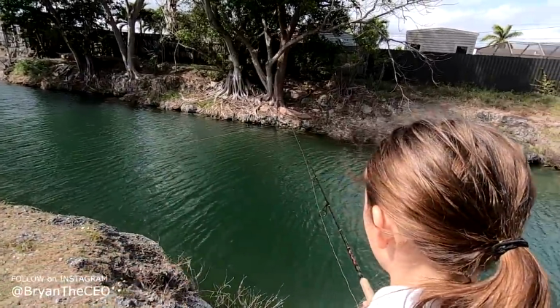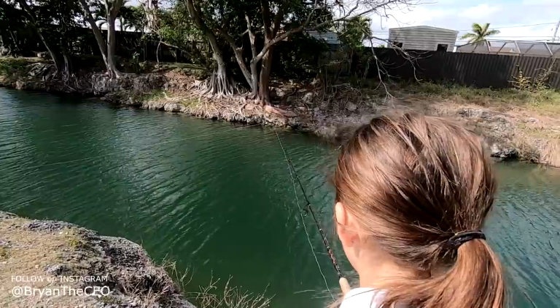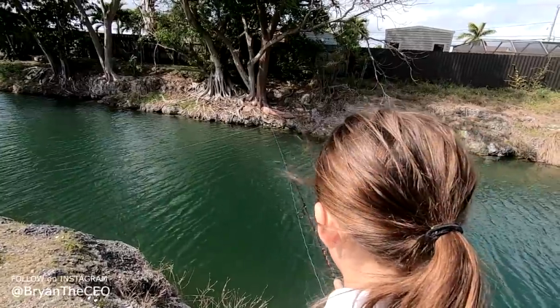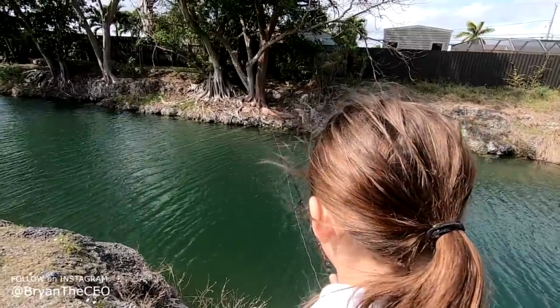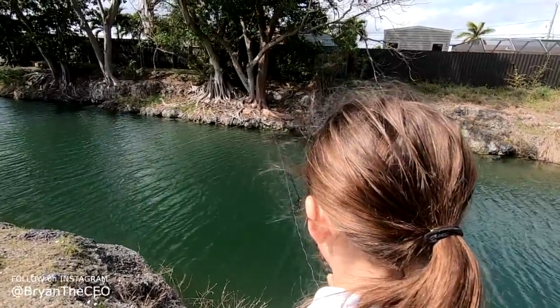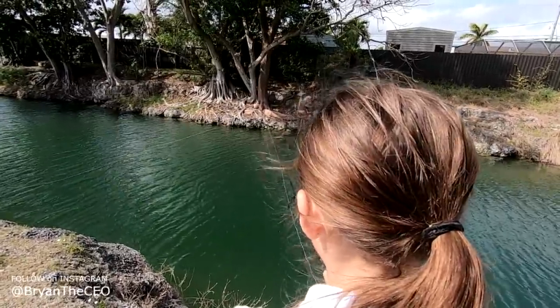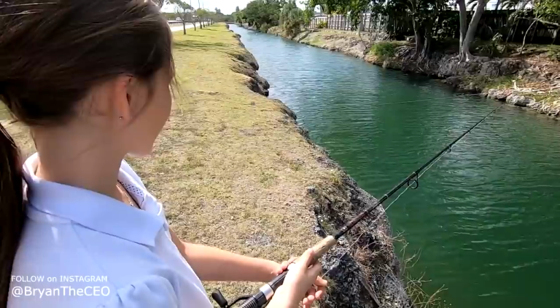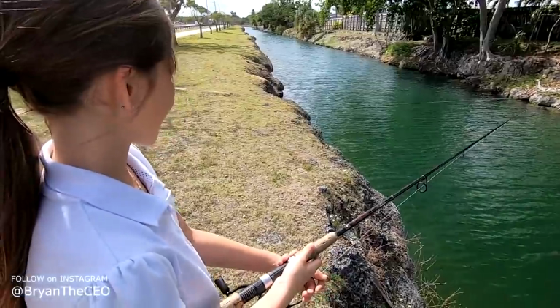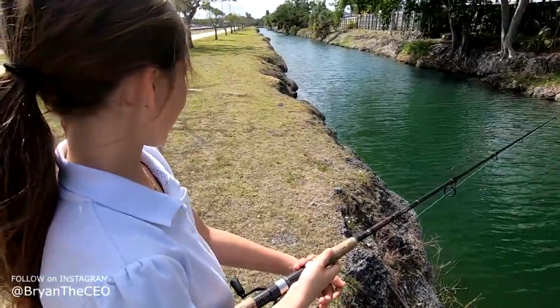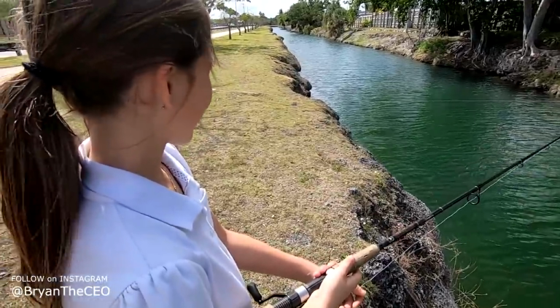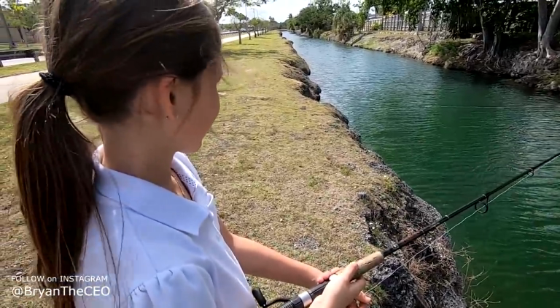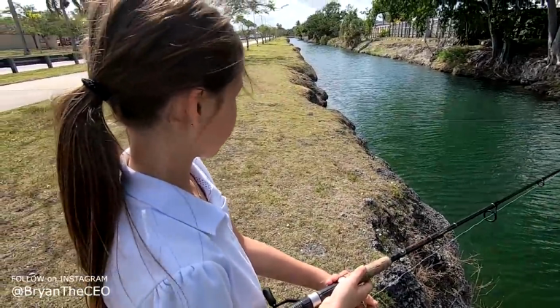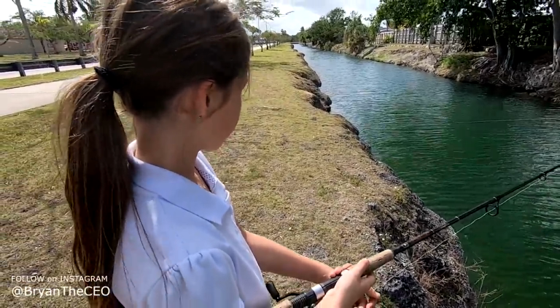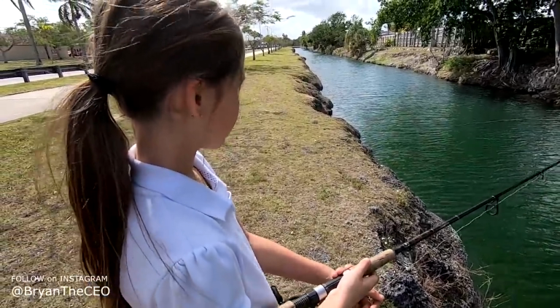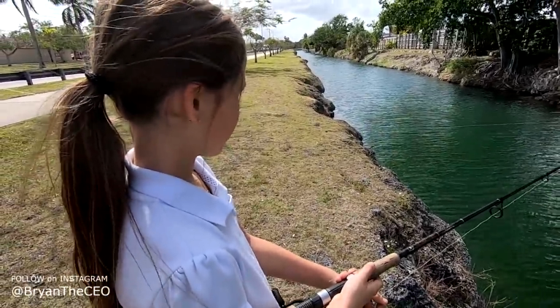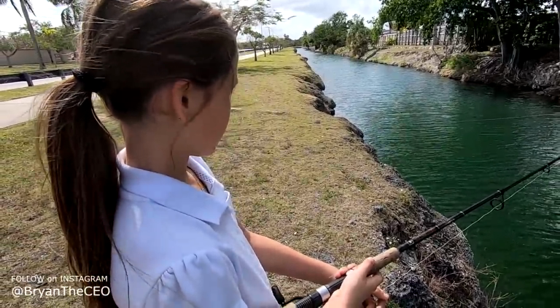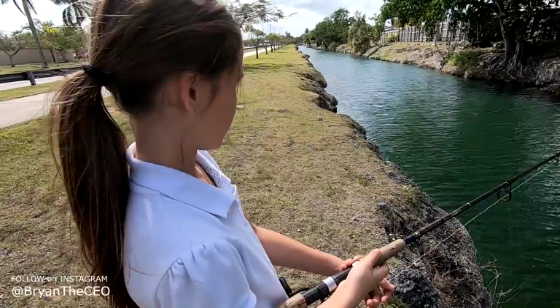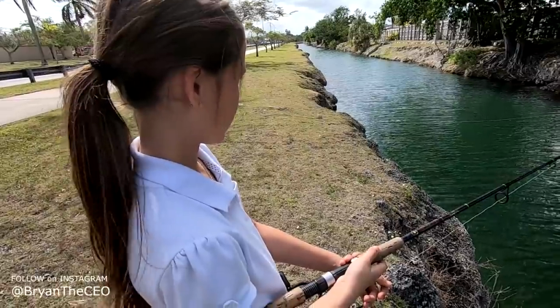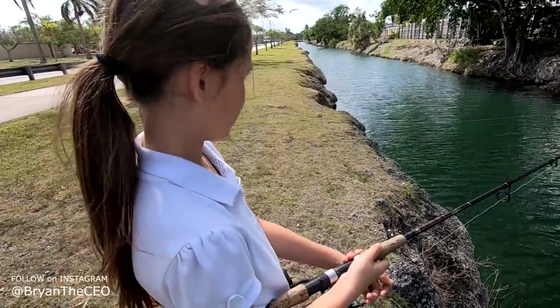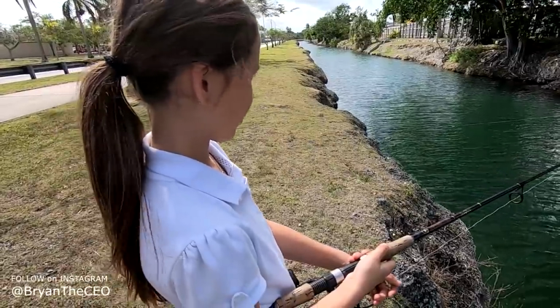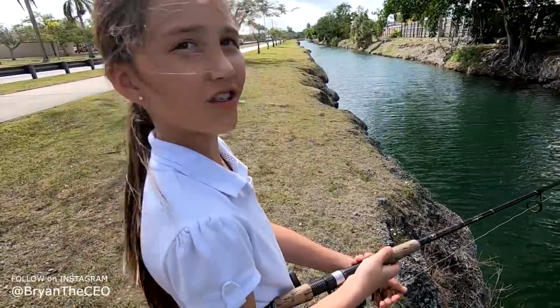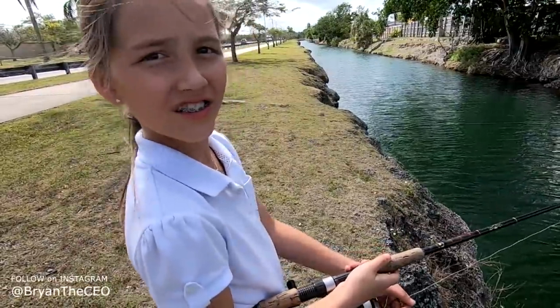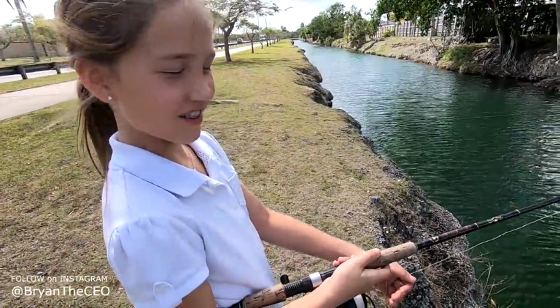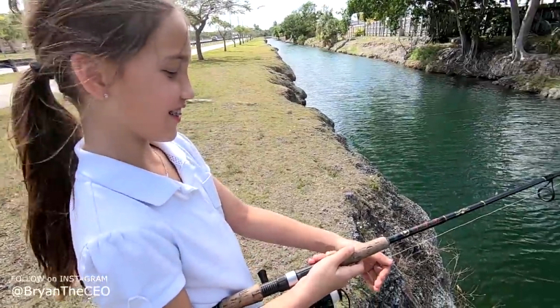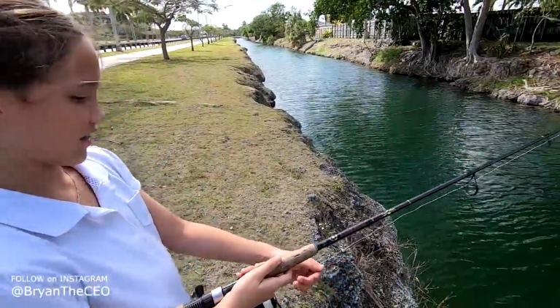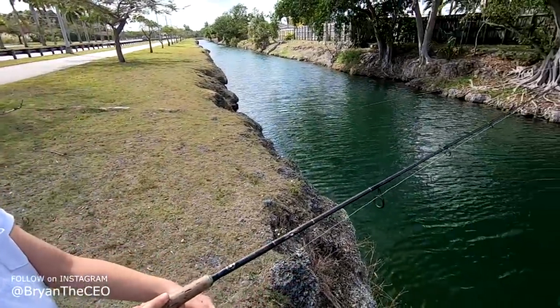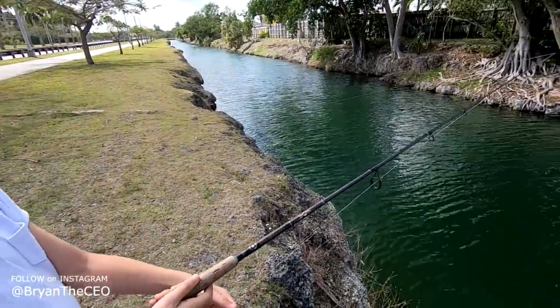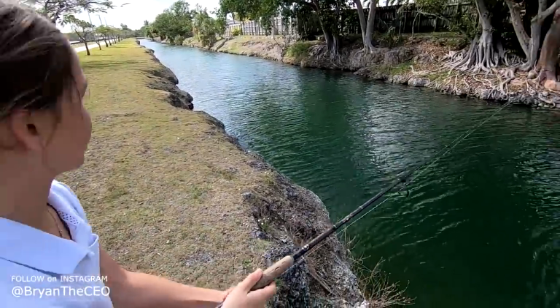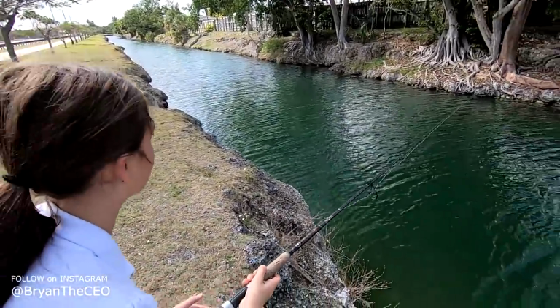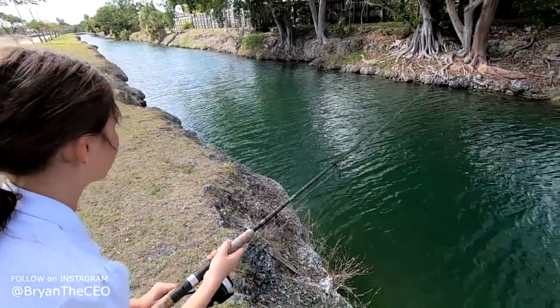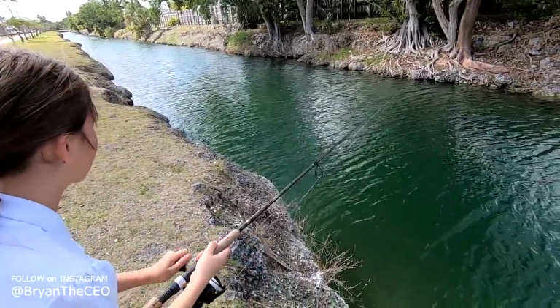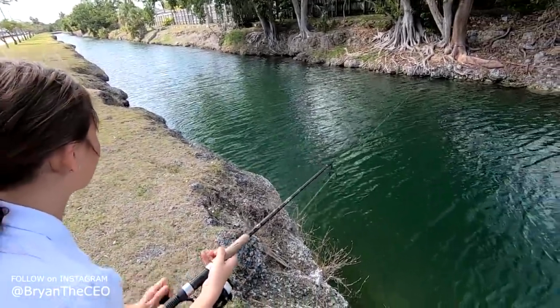Cast it across, good. Leave your line open, okay? The wind blew the line so hold it right there - you don't want it to go too far. Not too bad. Get picked up from school, go fishing, do homework!